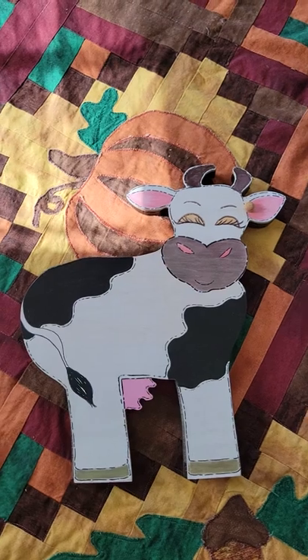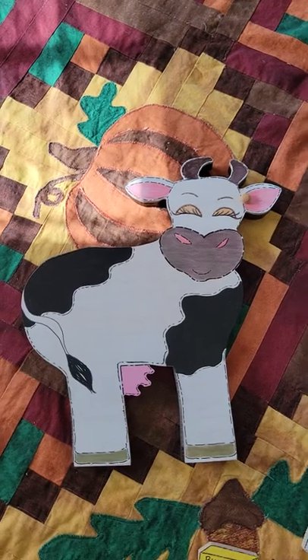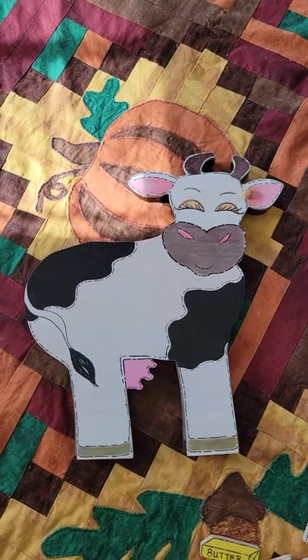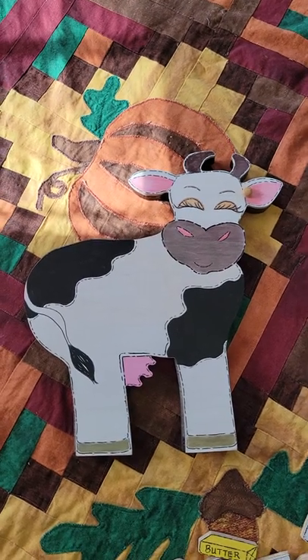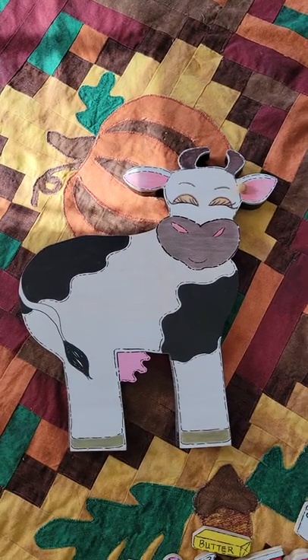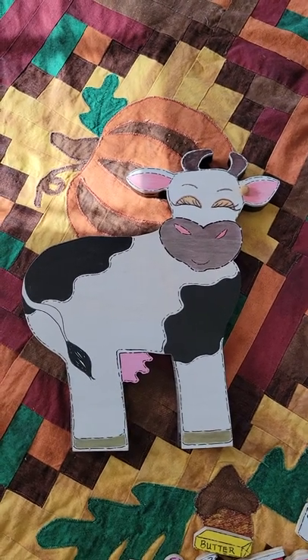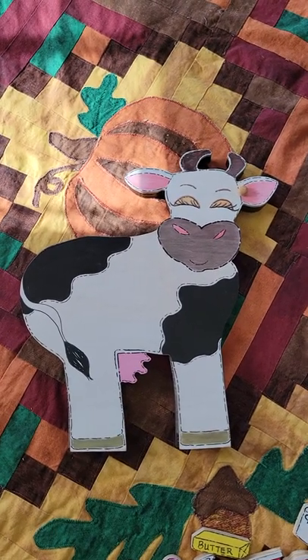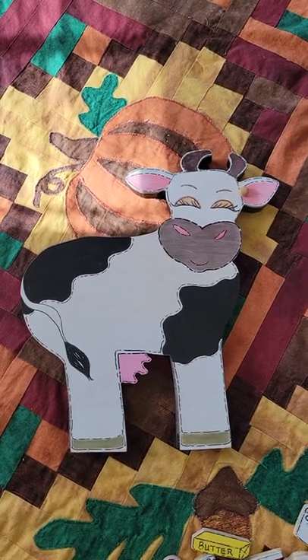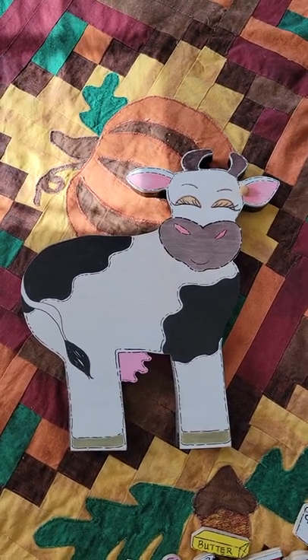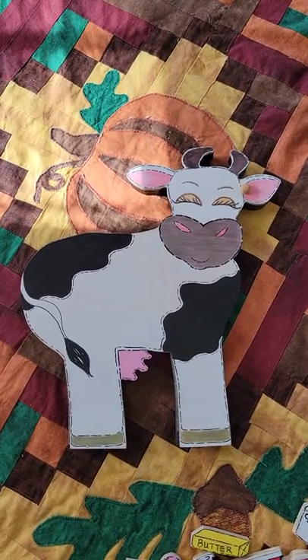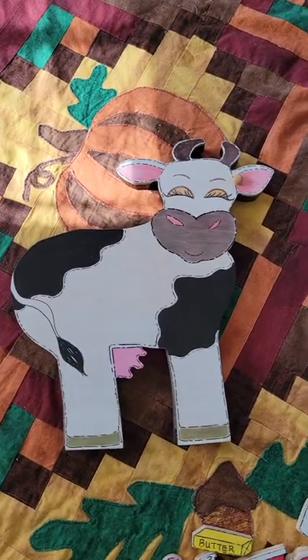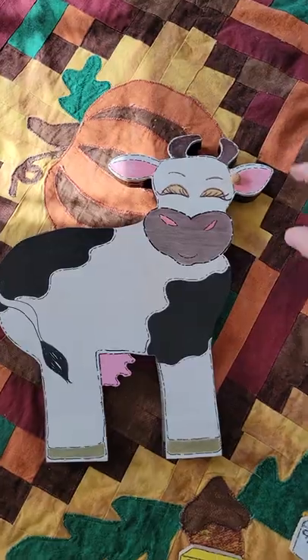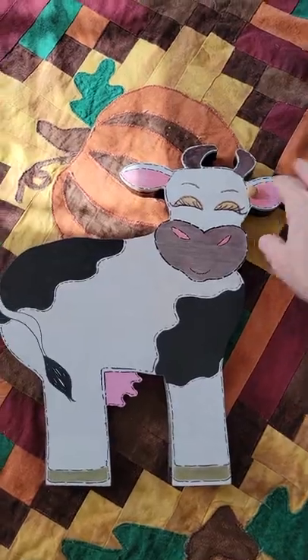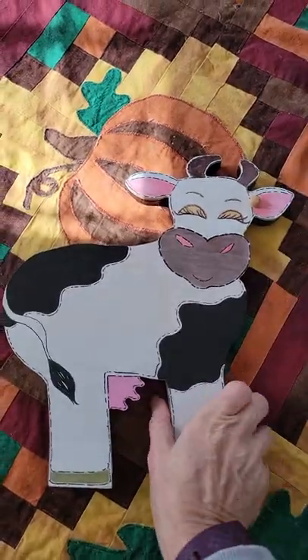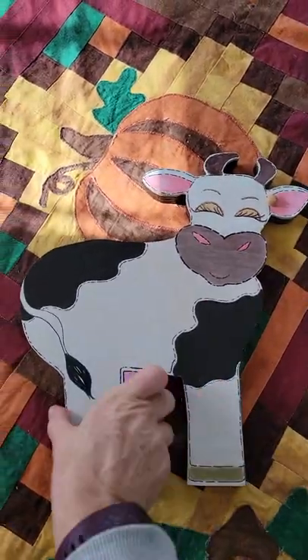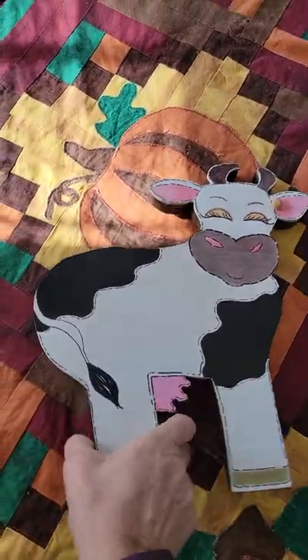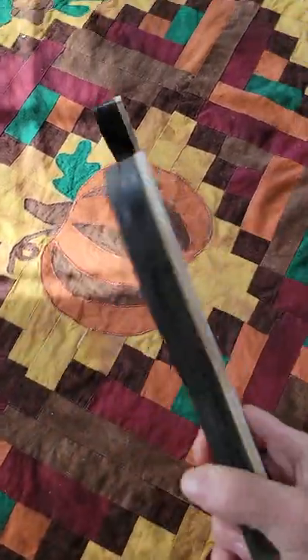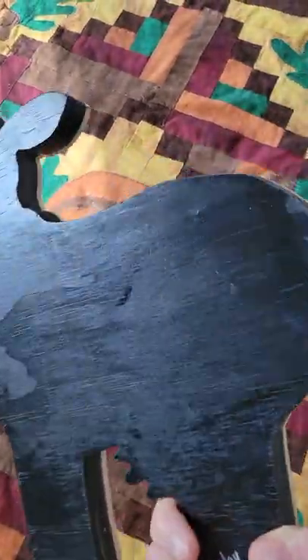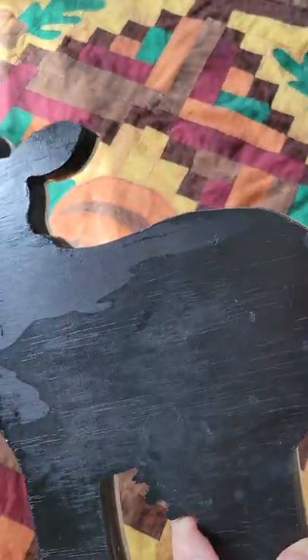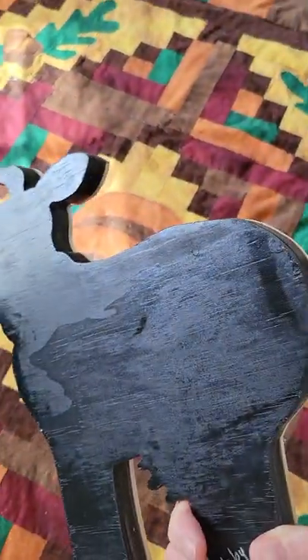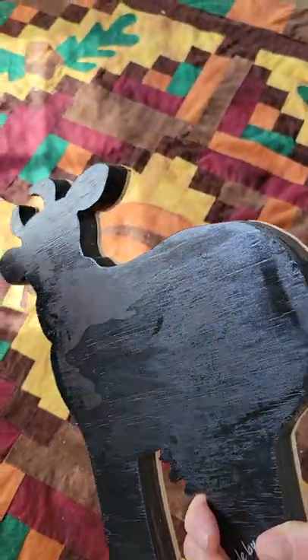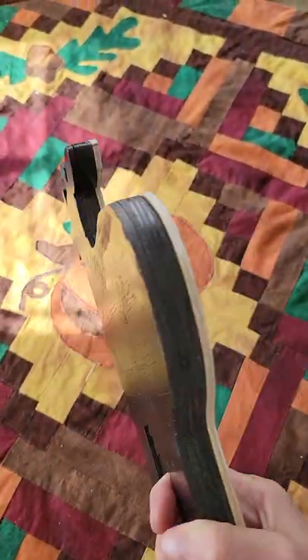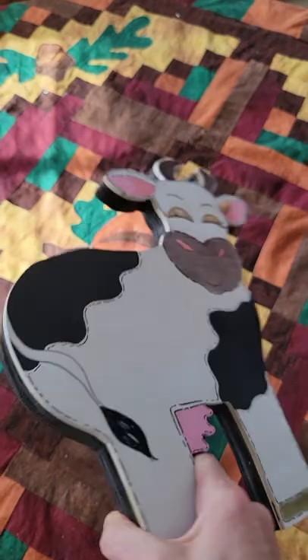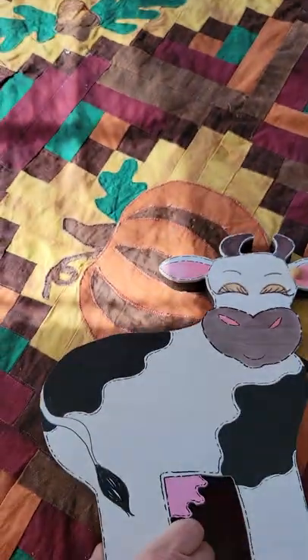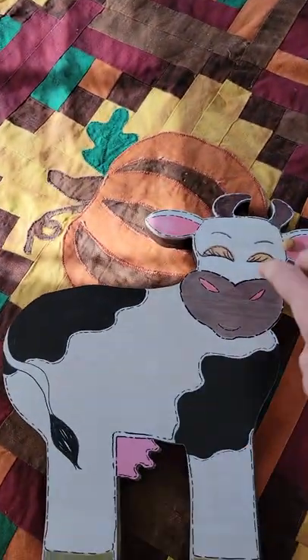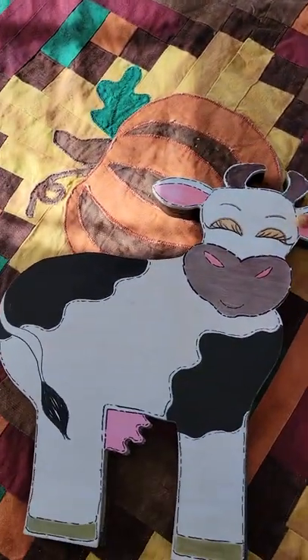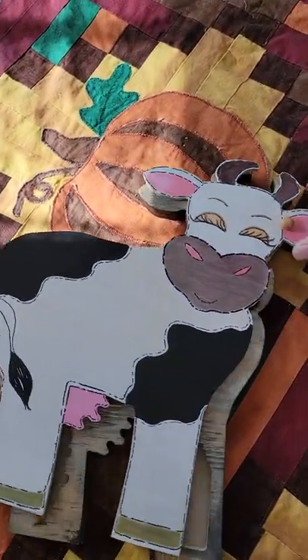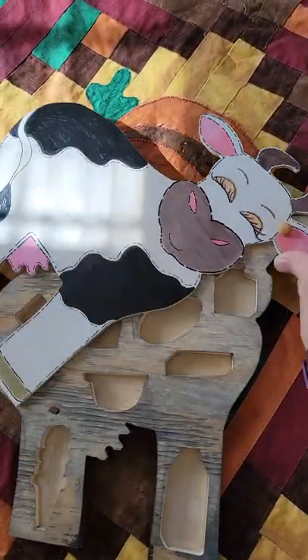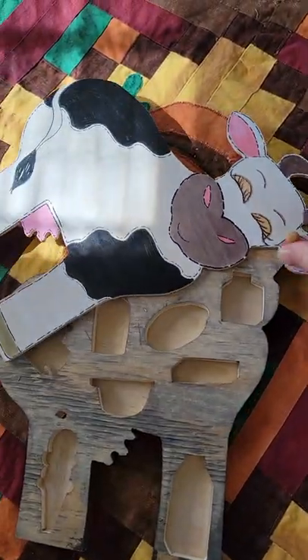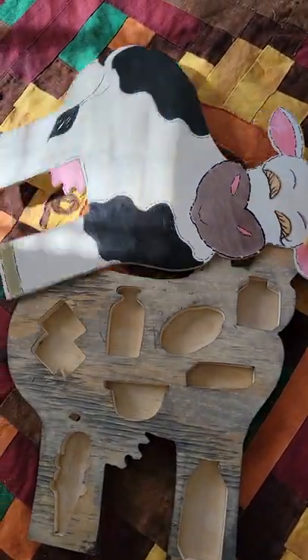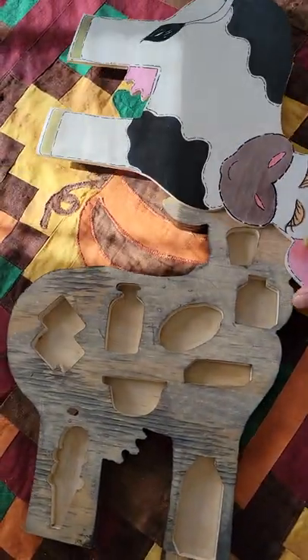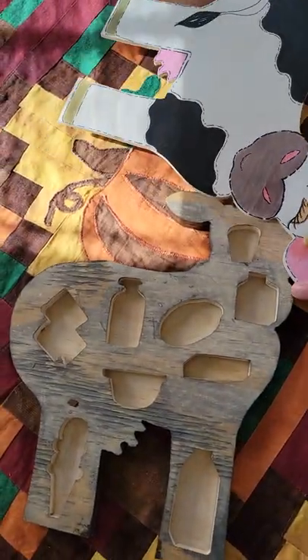Hi everybody, here is the completed dairy cow puzzle. Here is the back. It opens at a pivot point with a dowel here on the ear.